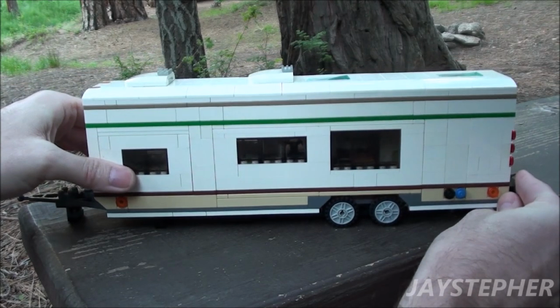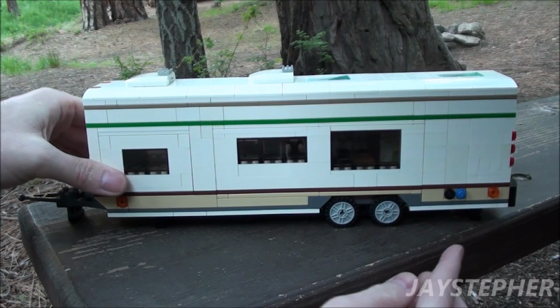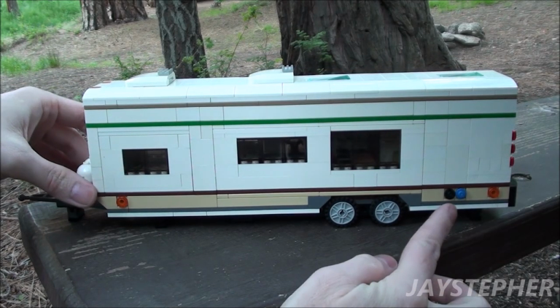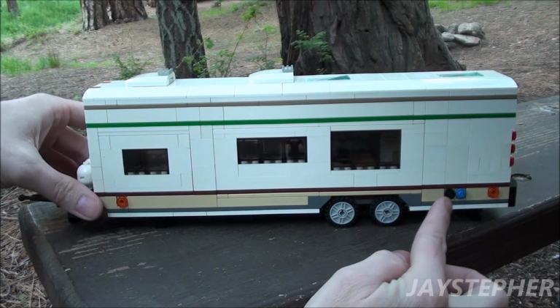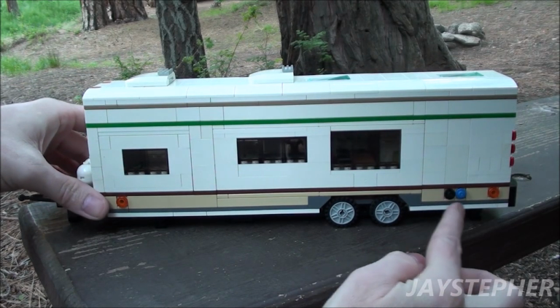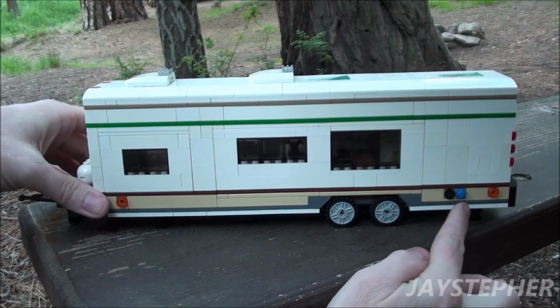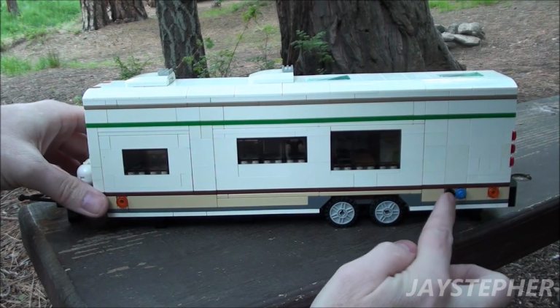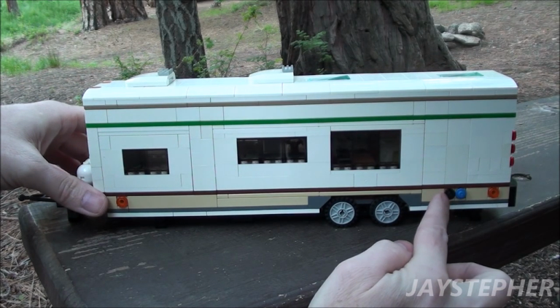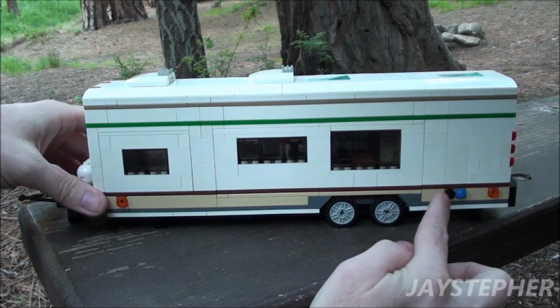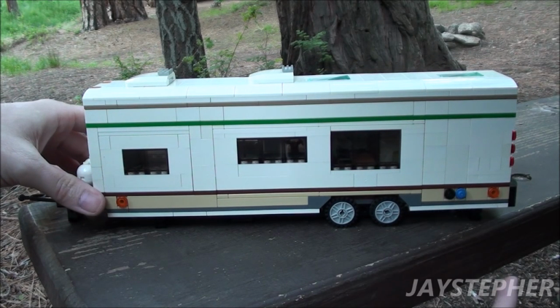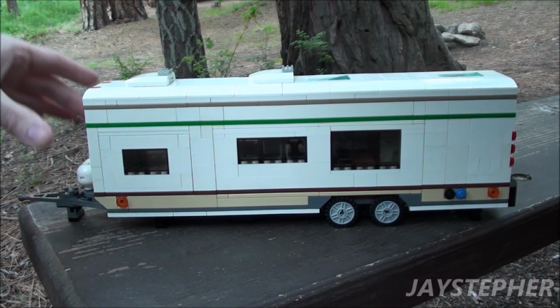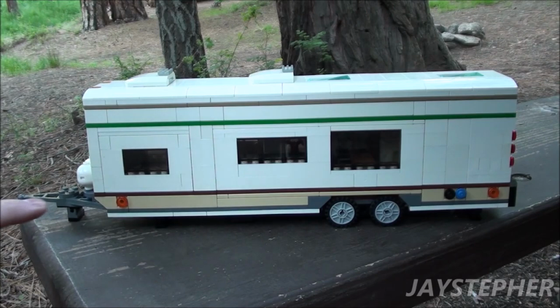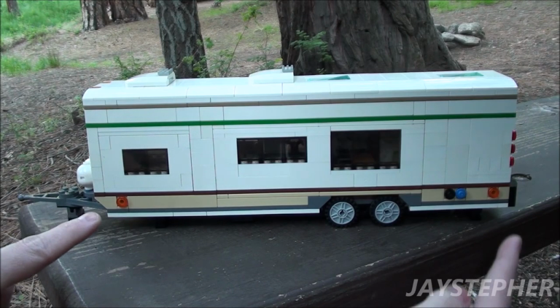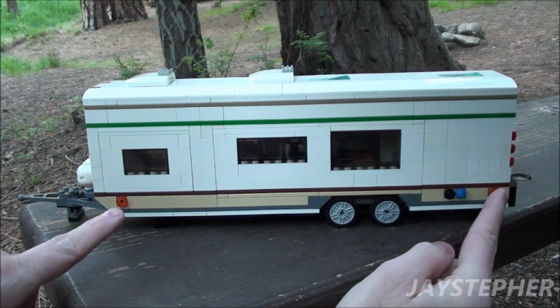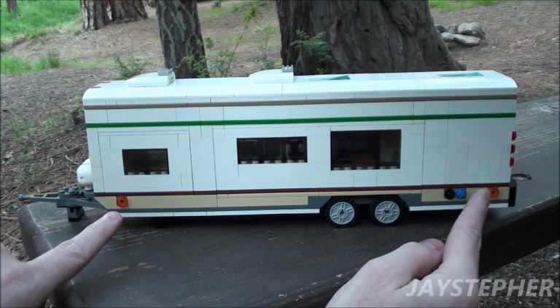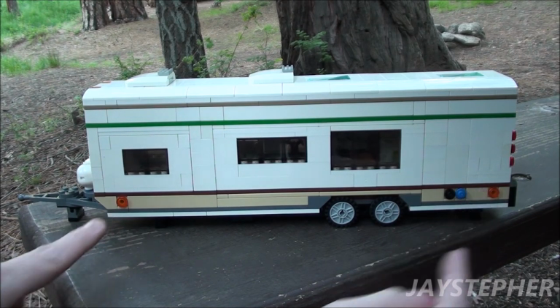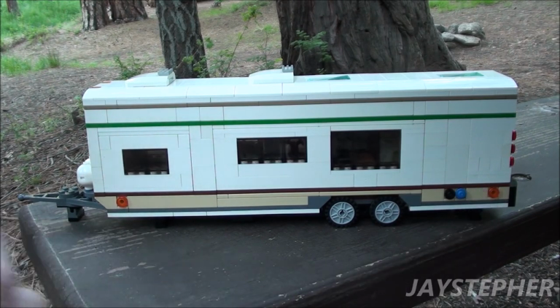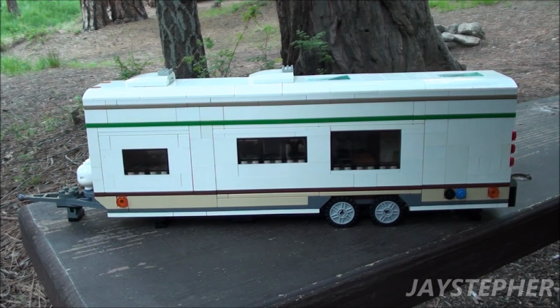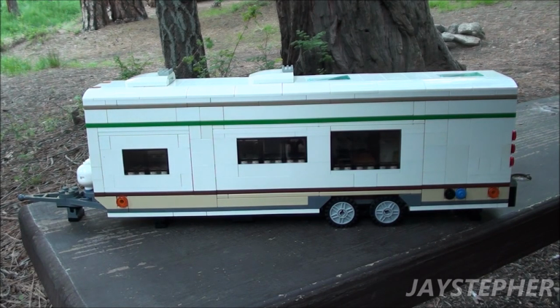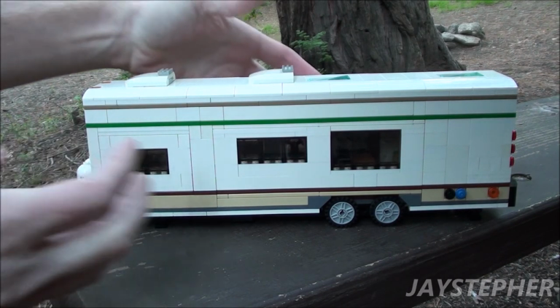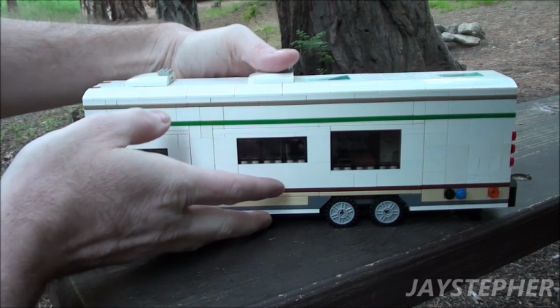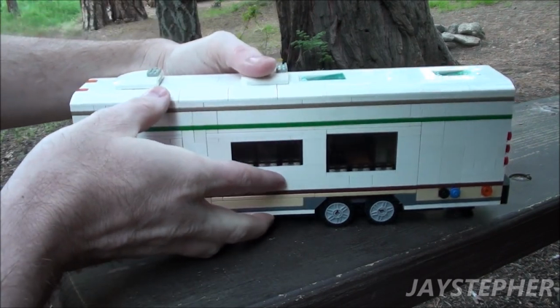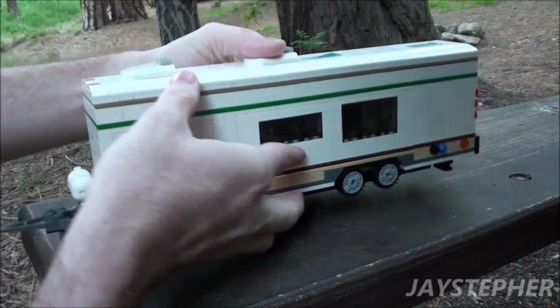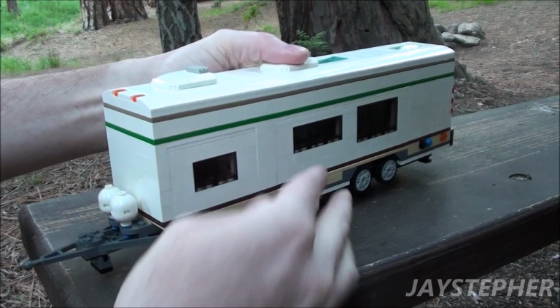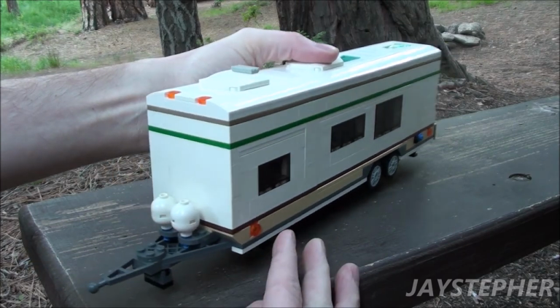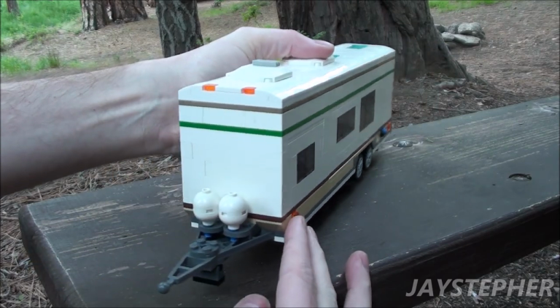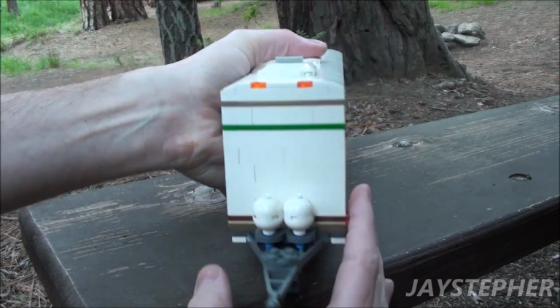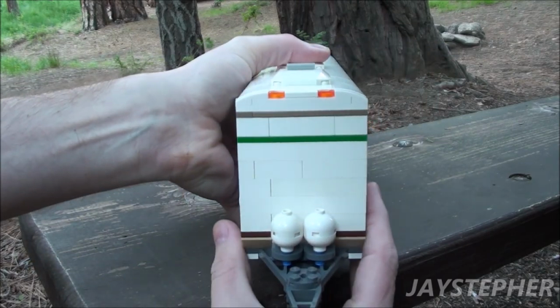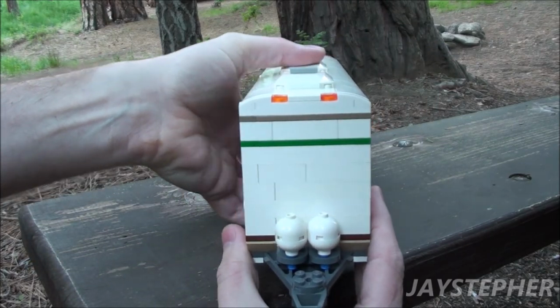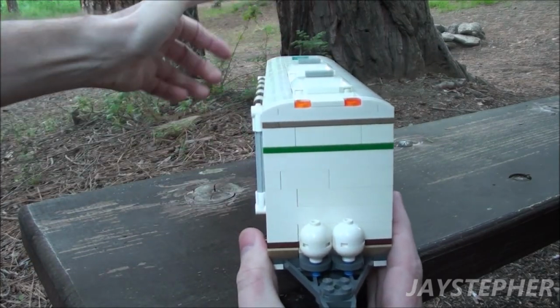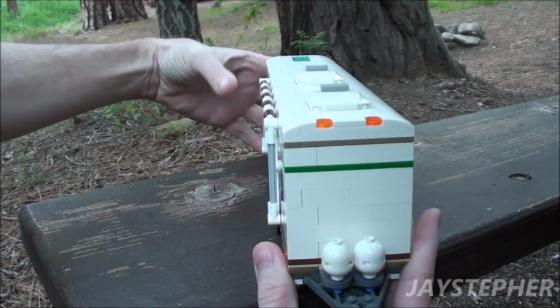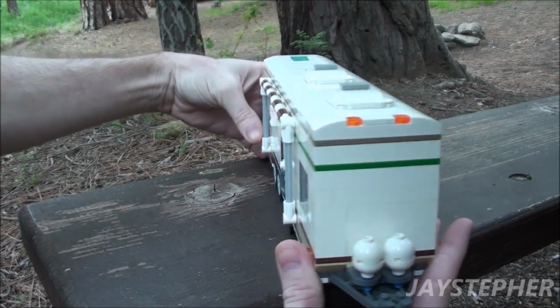Here we have the side with the hookups — one for water and one for electric. On all four corners we do have reflectors as well. It is a nice travel trailer.